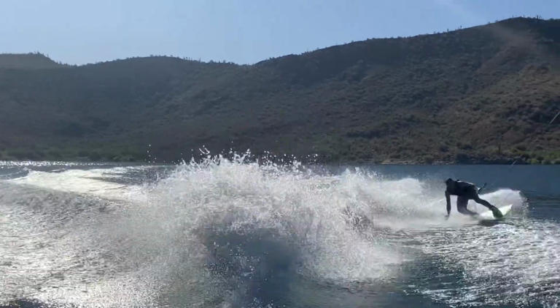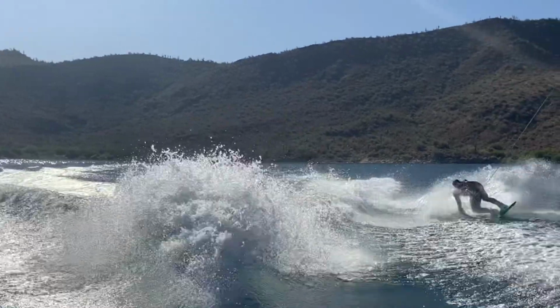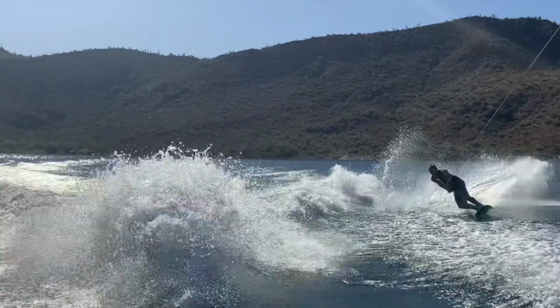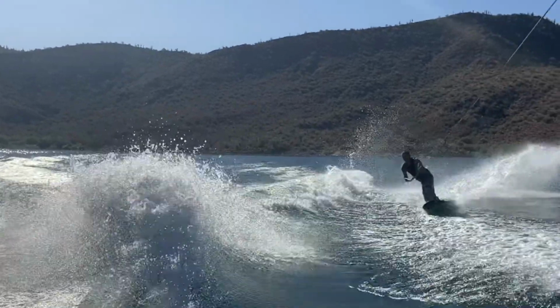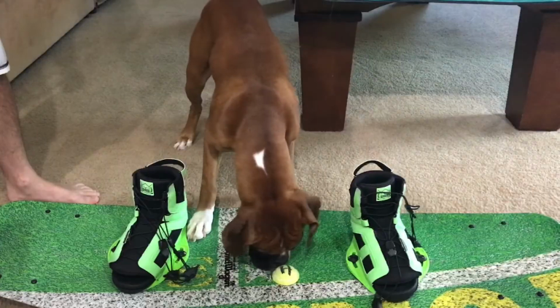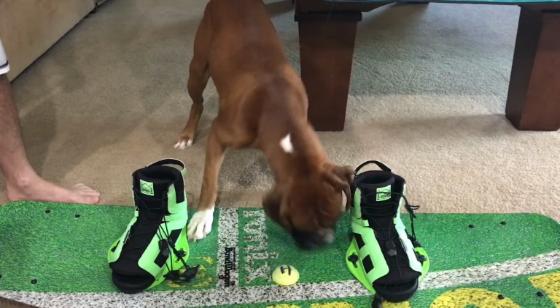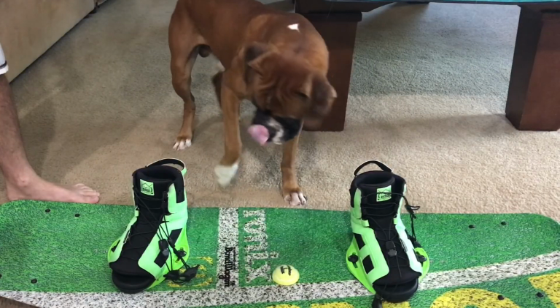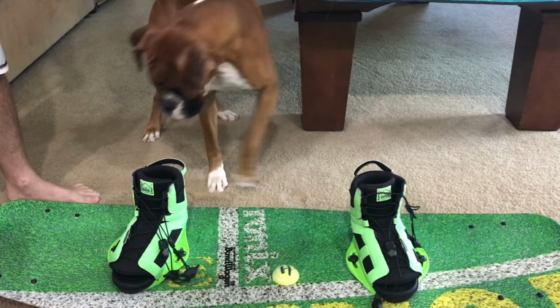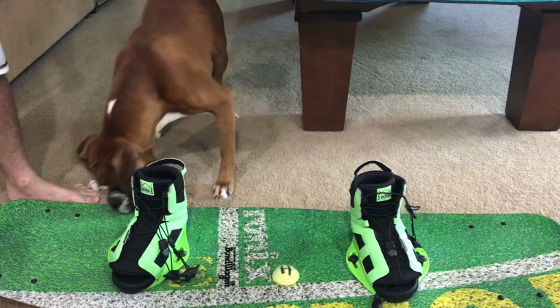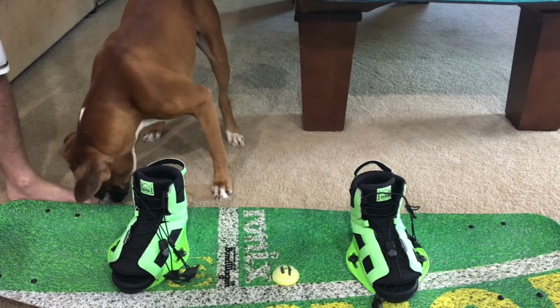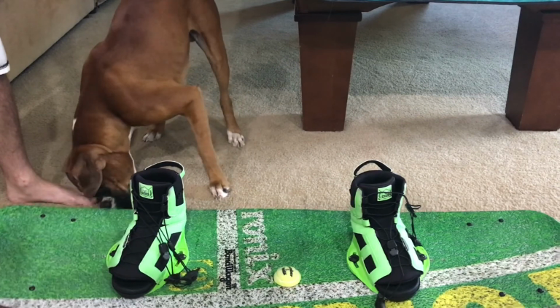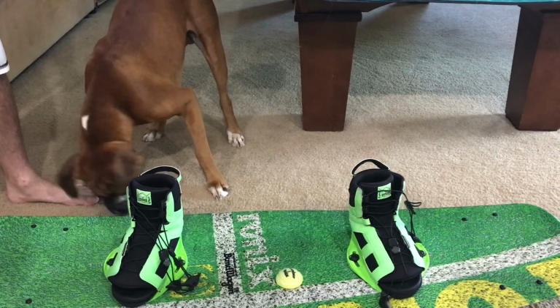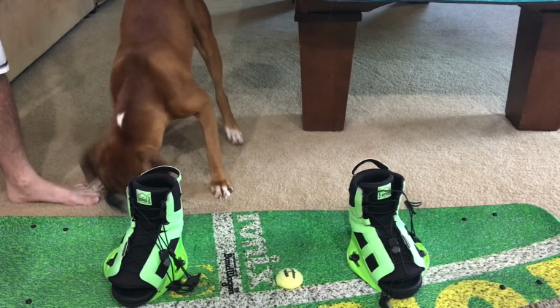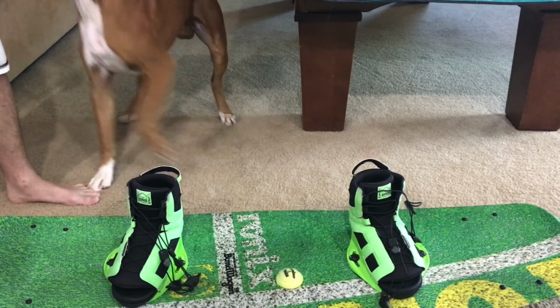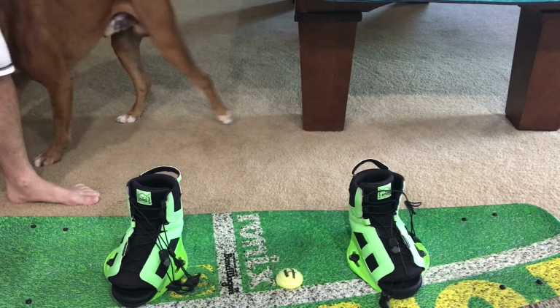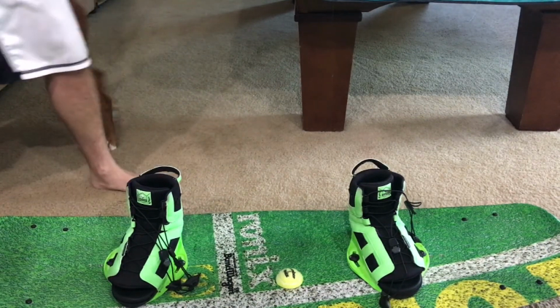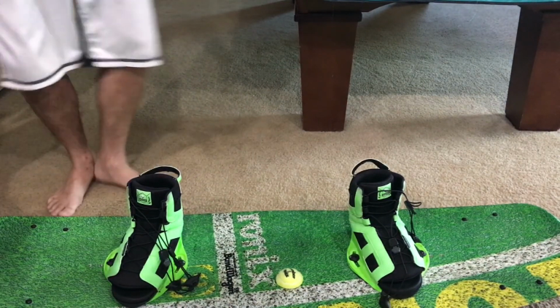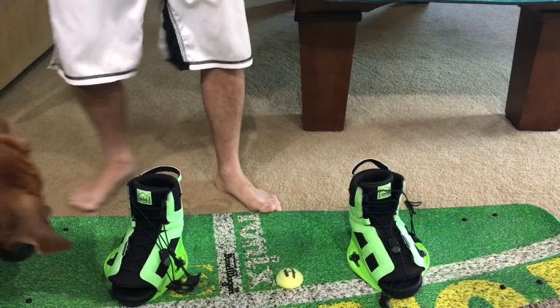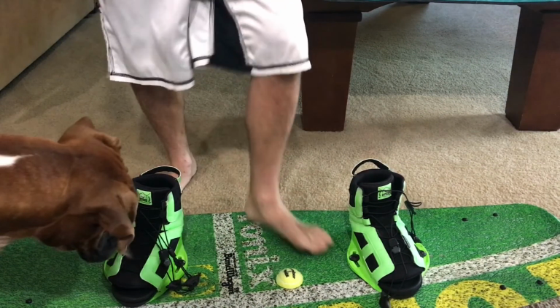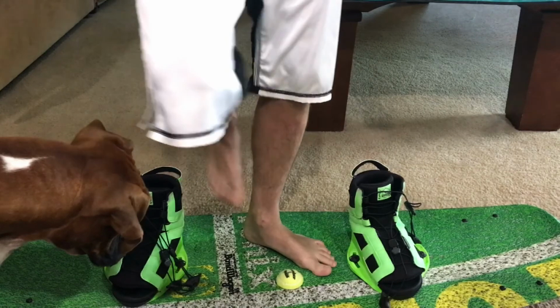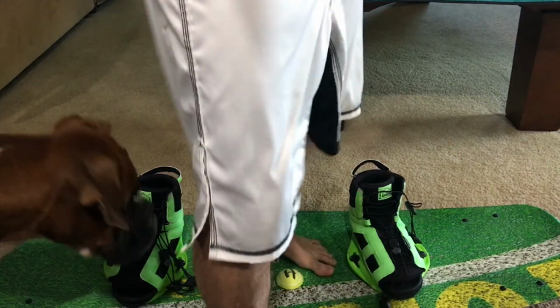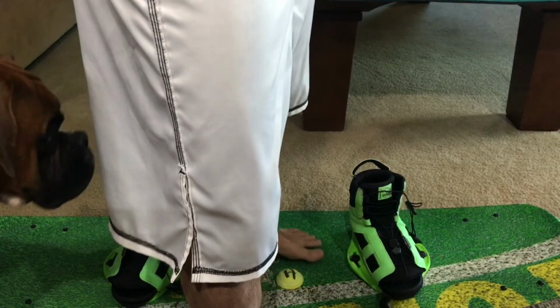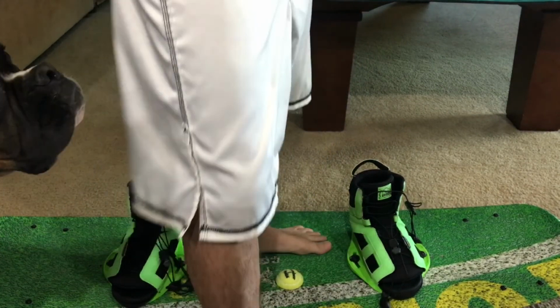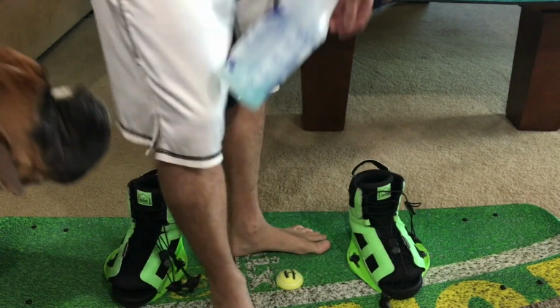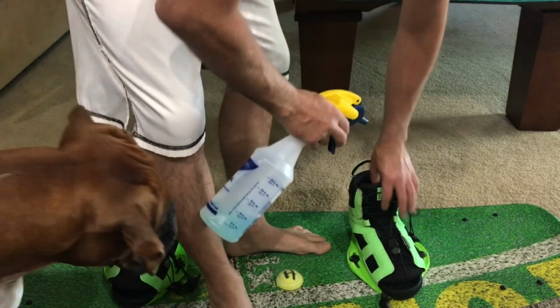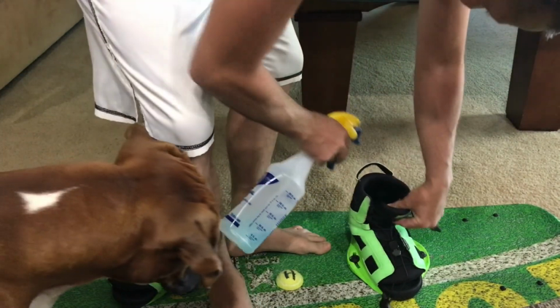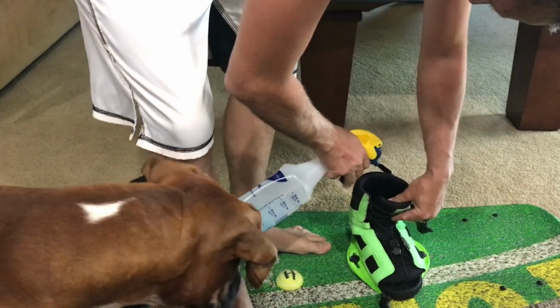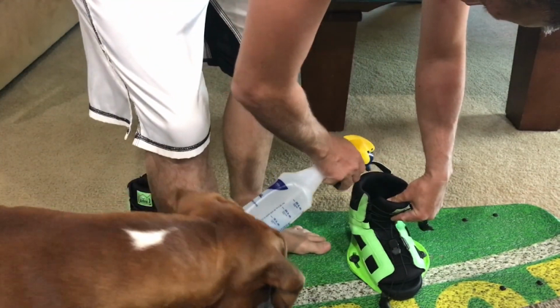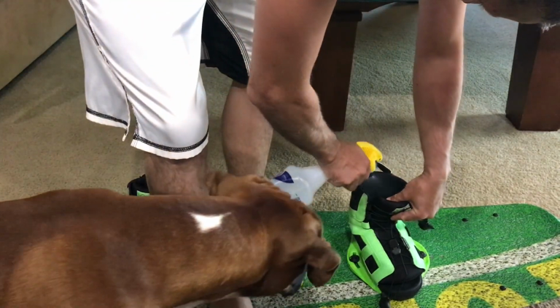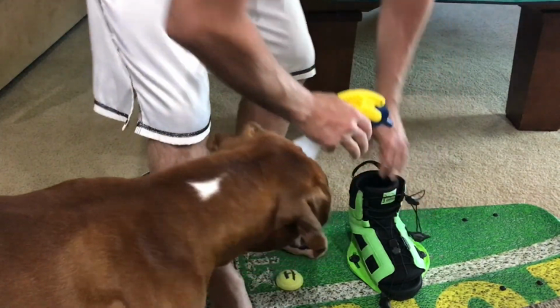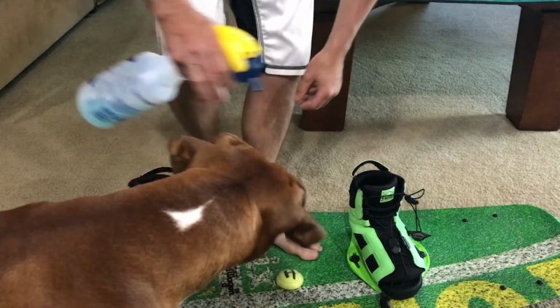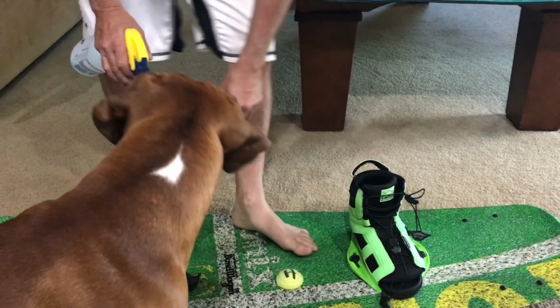My setup is a Ronix — I run a Bandwagon board with District bindings. Anybody that's in this sport knows that bindings and boards aren't cheap, and the thing that most commonly goes out on a set of bindings is your lacings or your lacing locks.